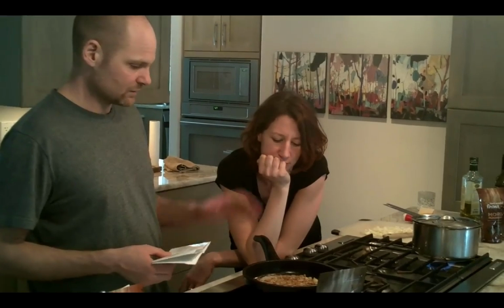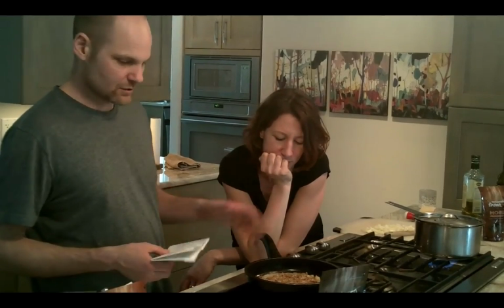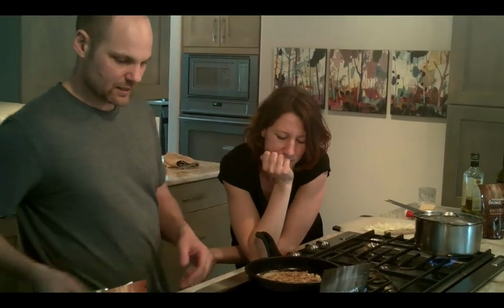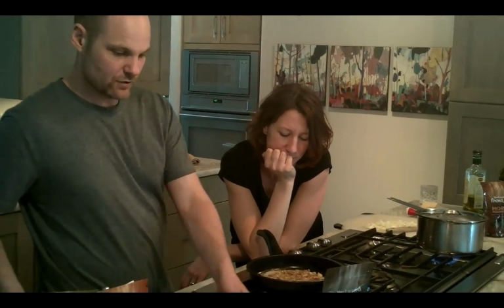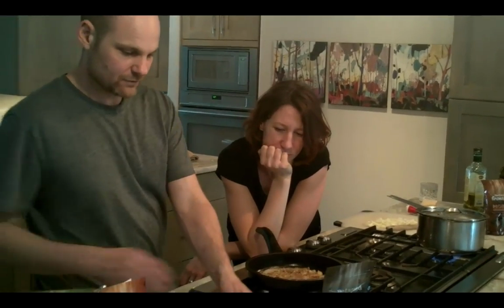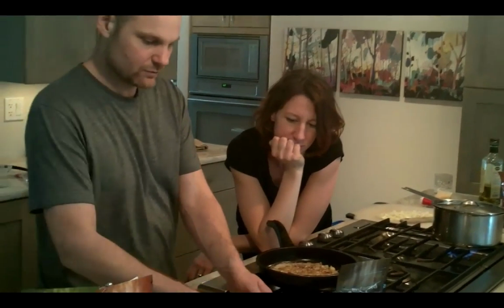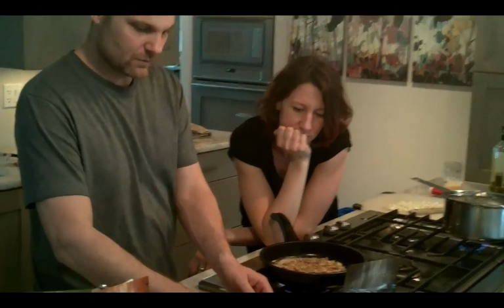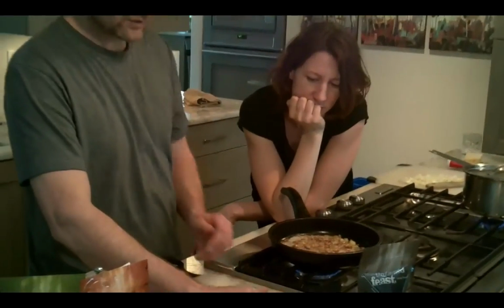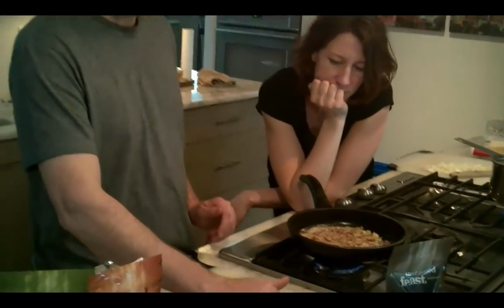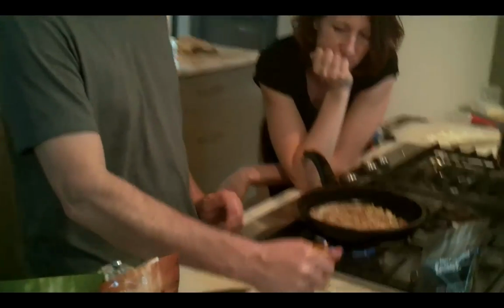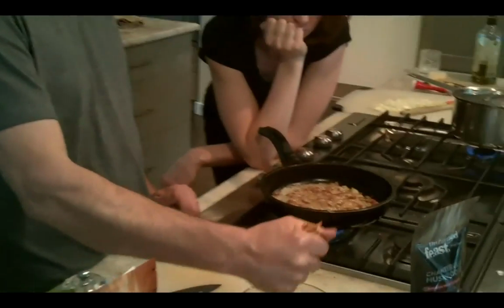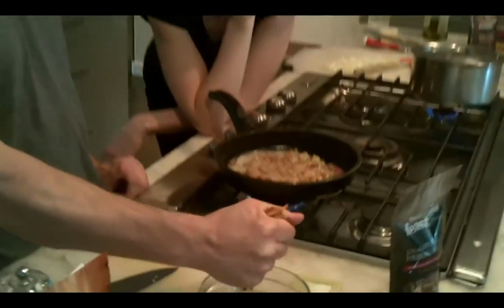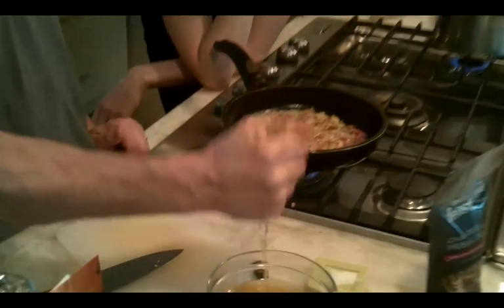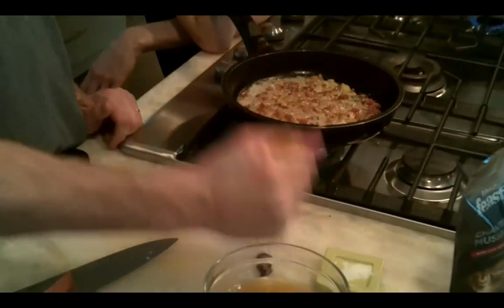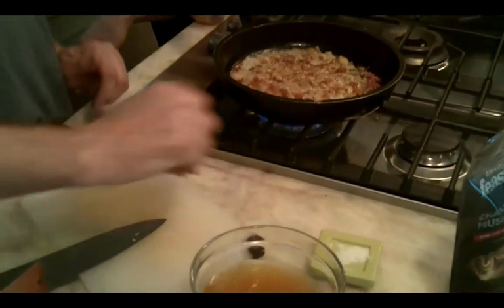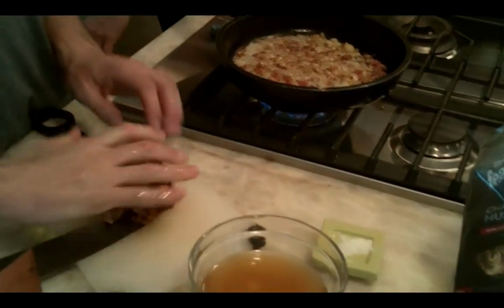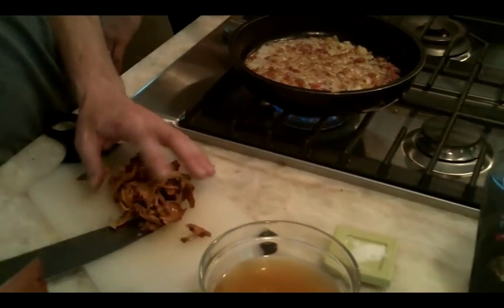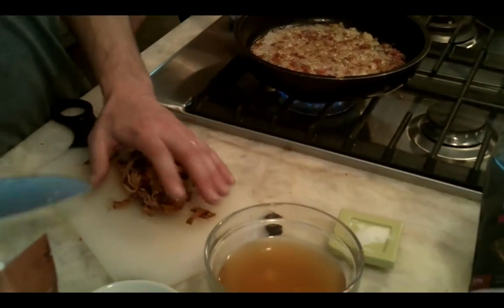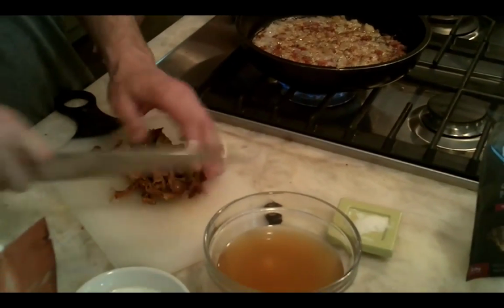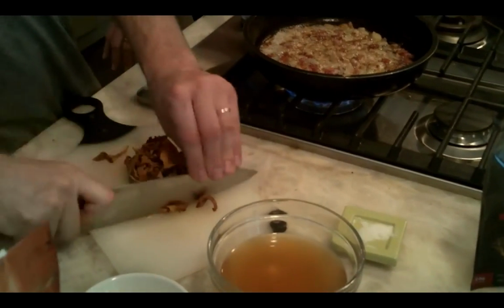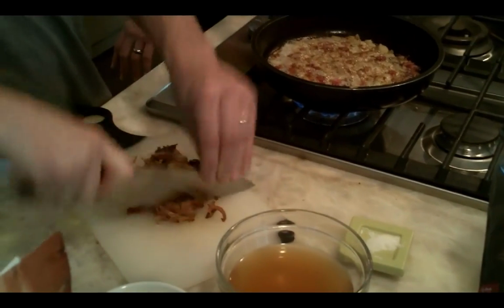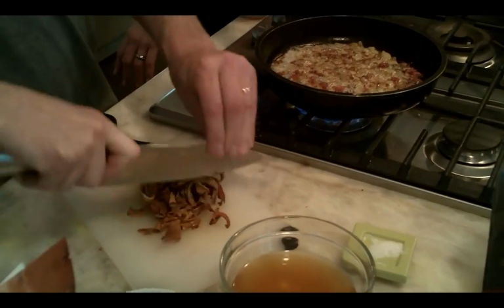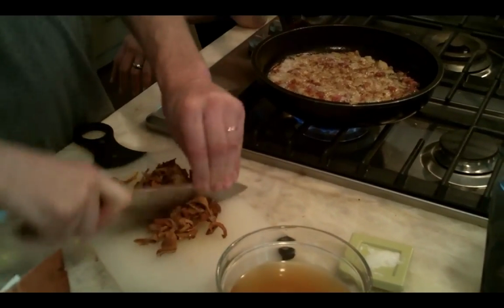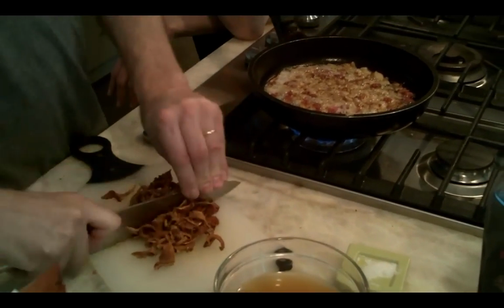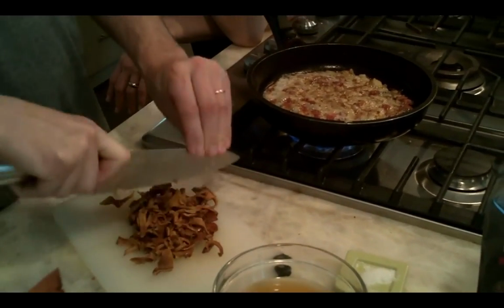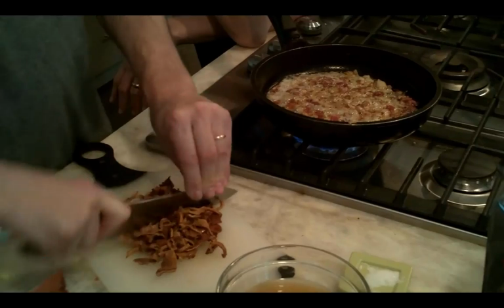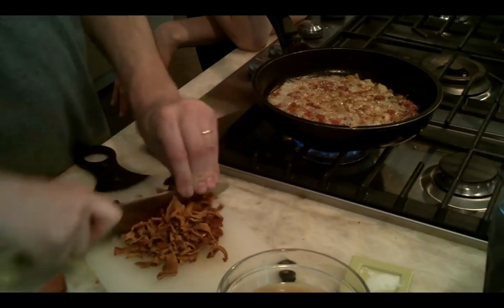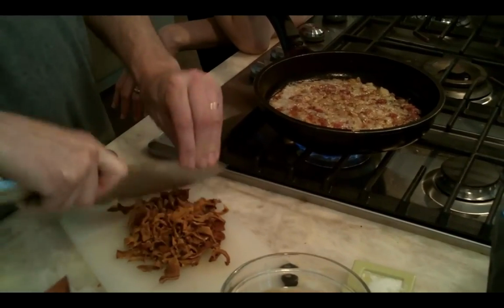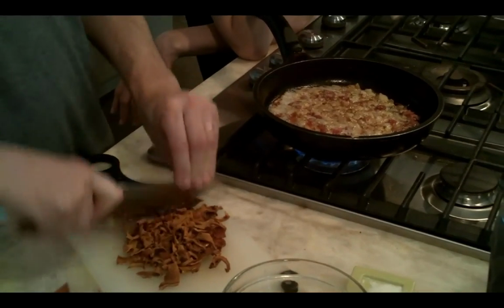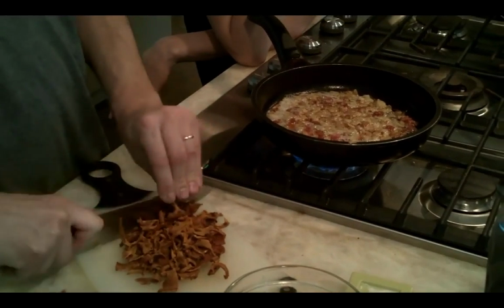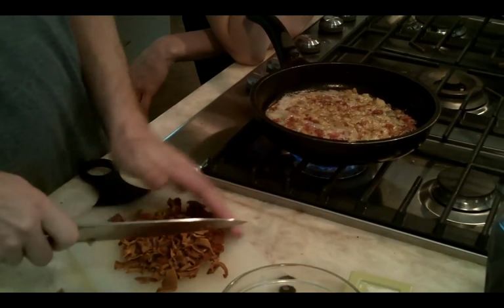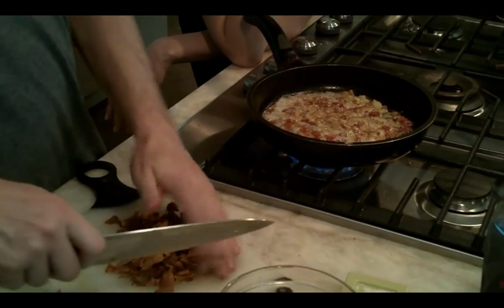Once that's sautéed, remember, while you're doing that, you soak your mushrooms. Save that soaking water. Use a food processor or dice them up fine. Don't leave these whole — you want to dice them up so that everybody gets some.